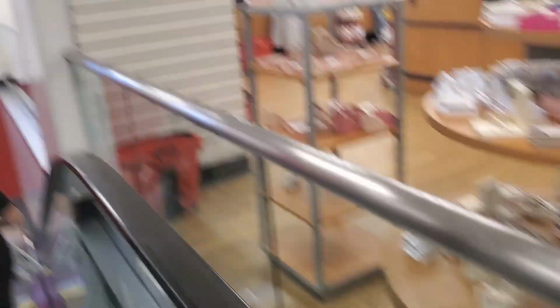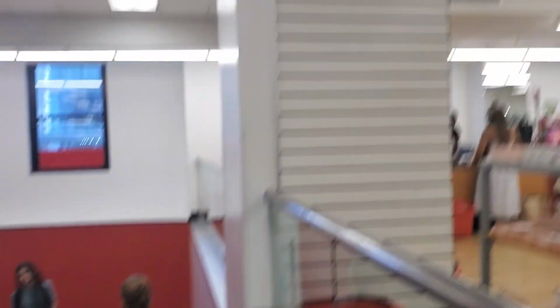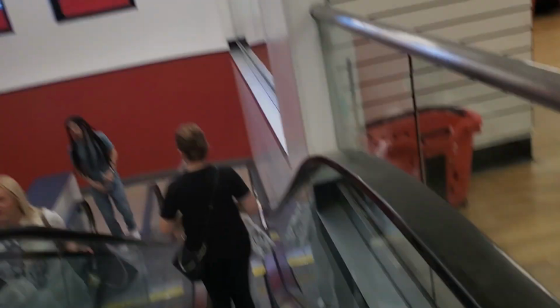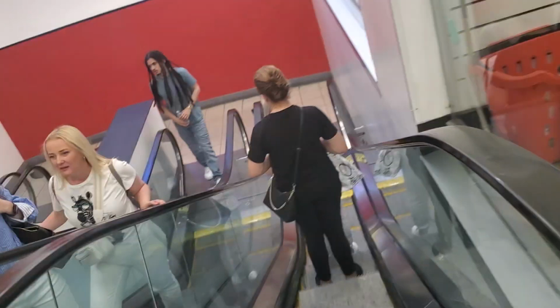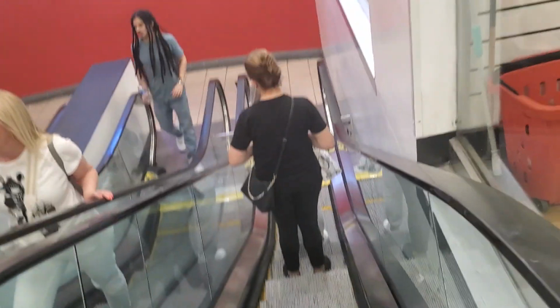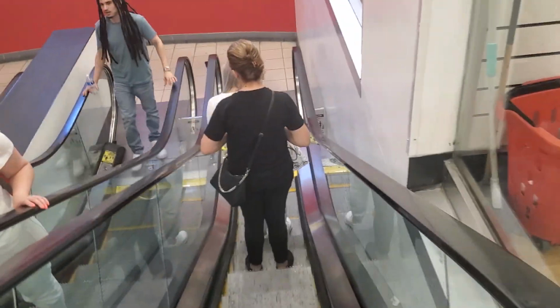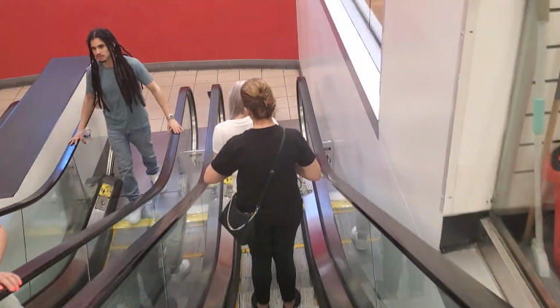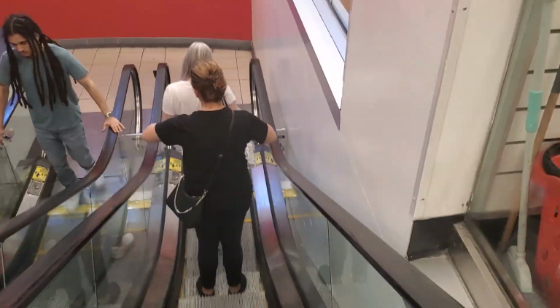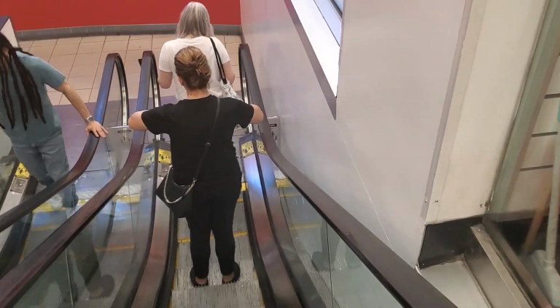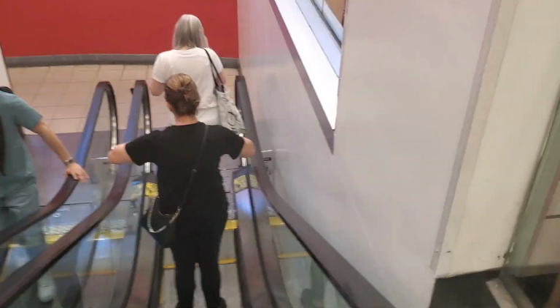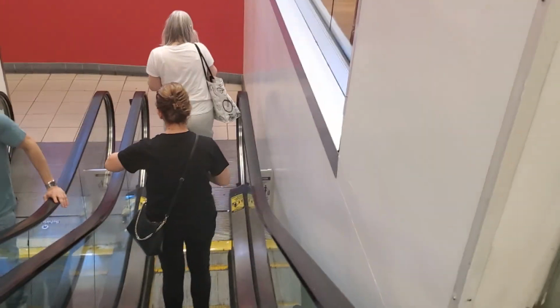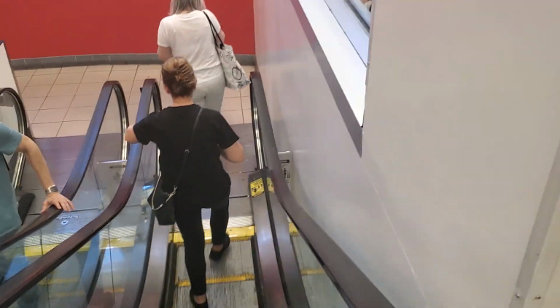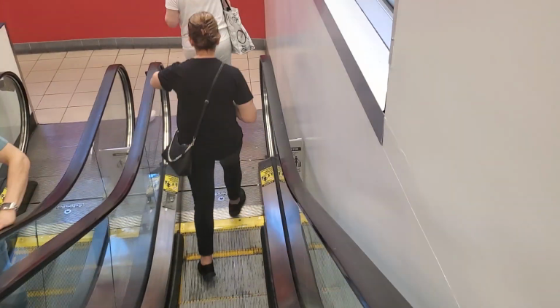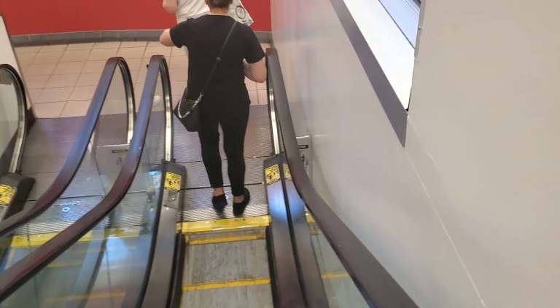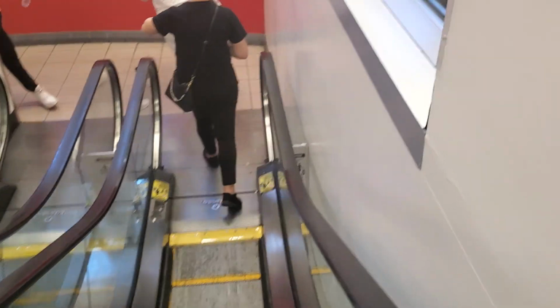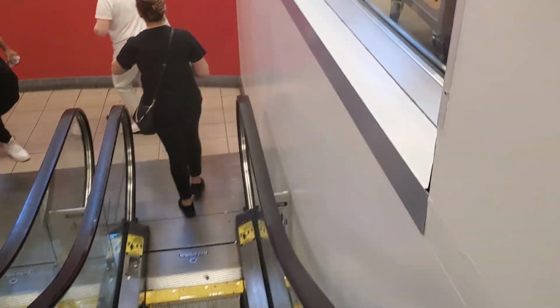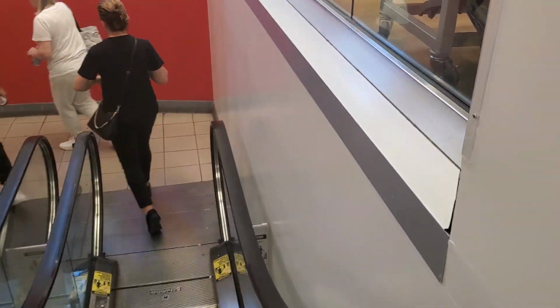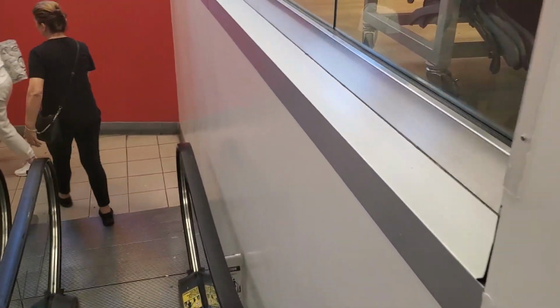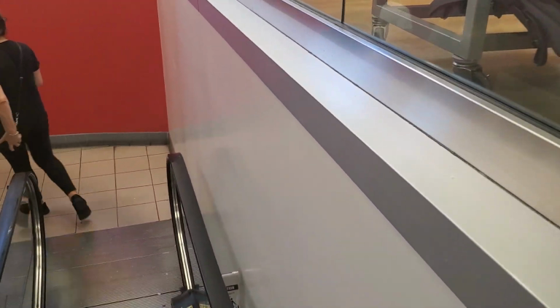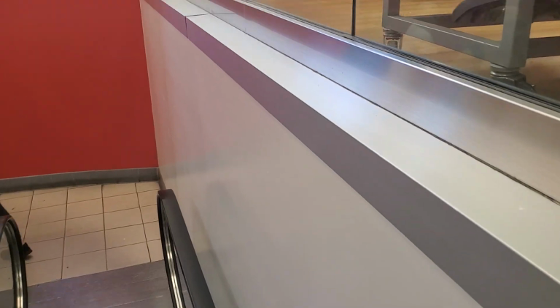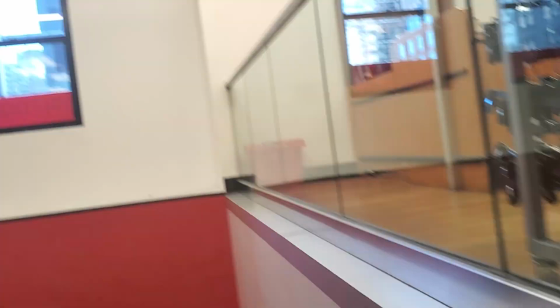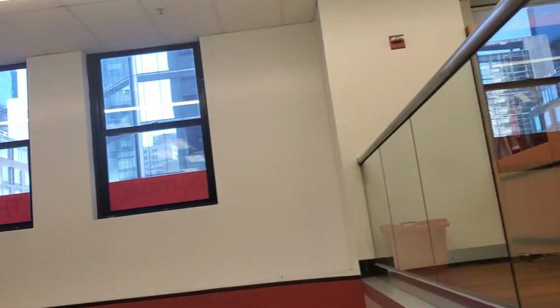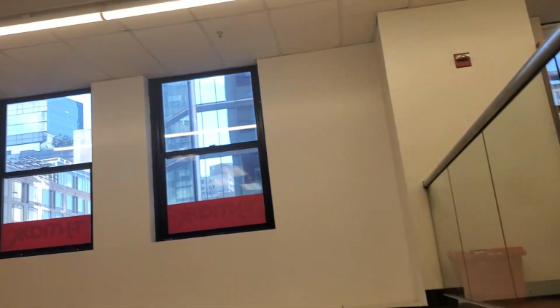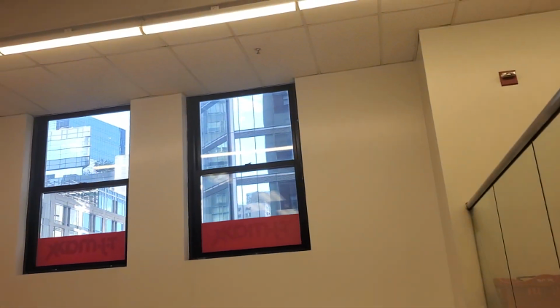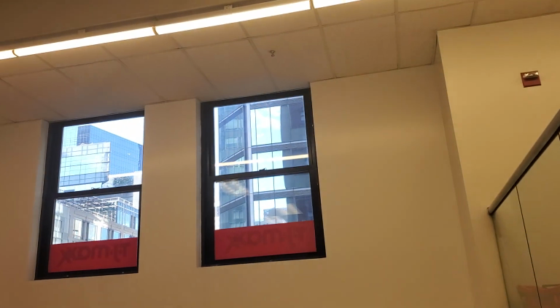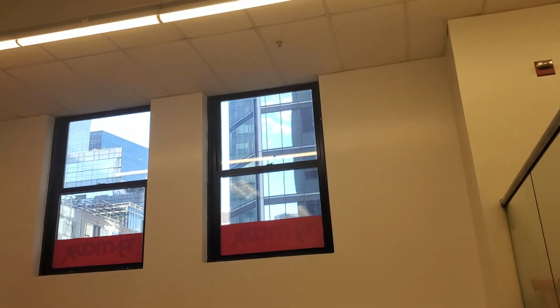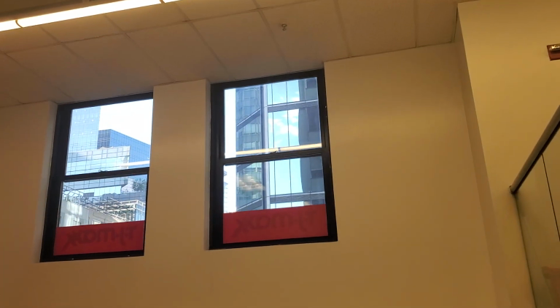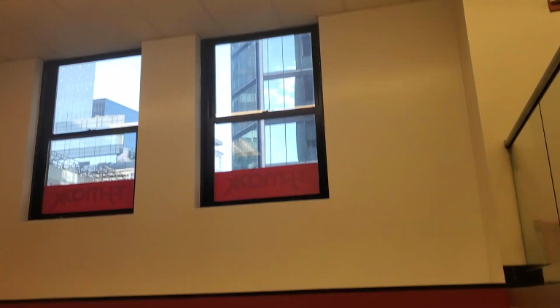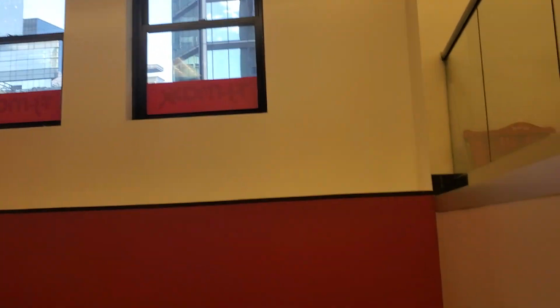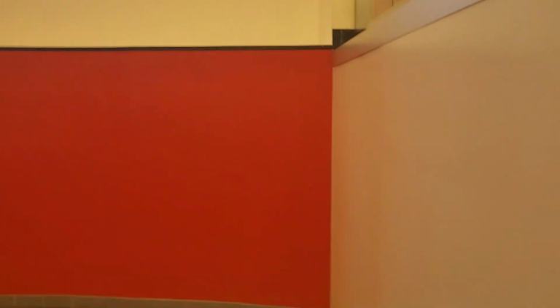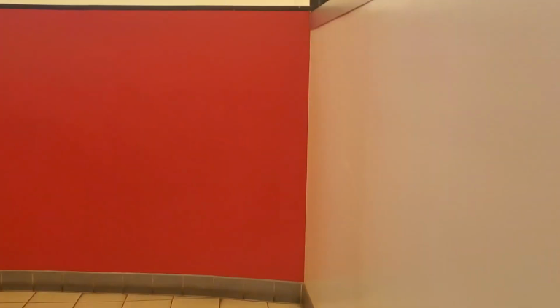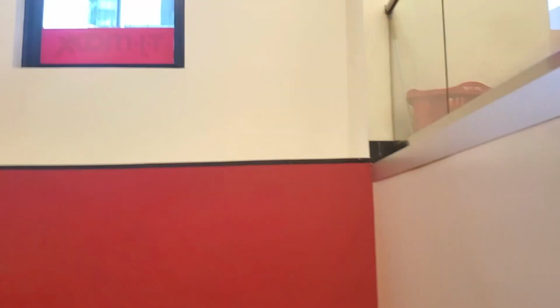Let's go back down now. Here's a small view from the second floor.